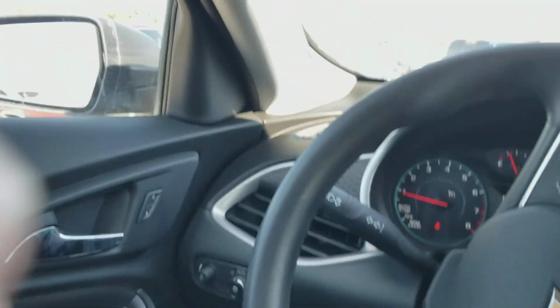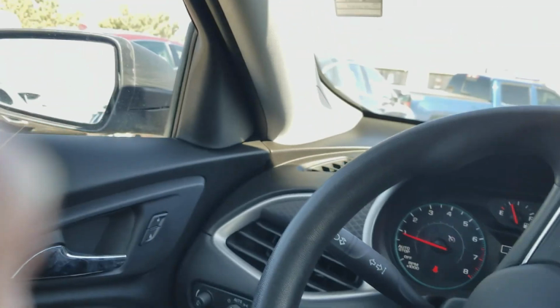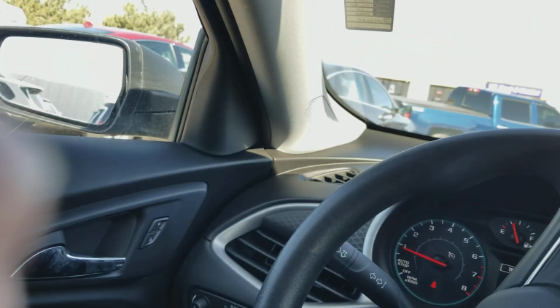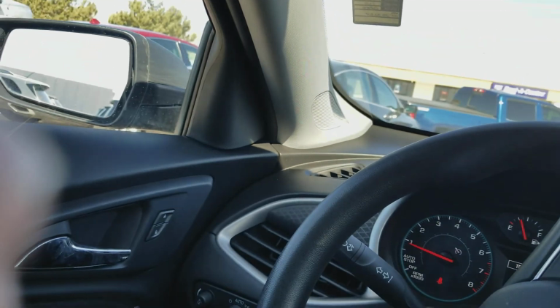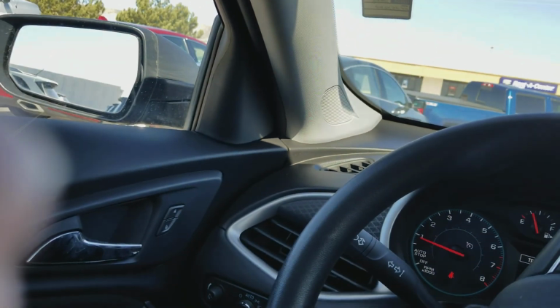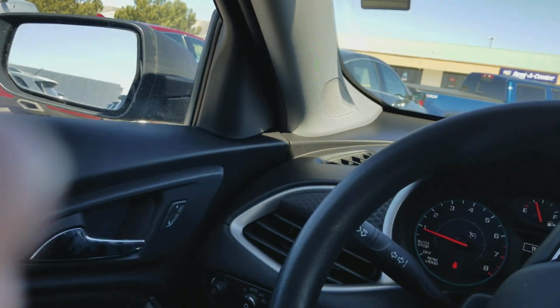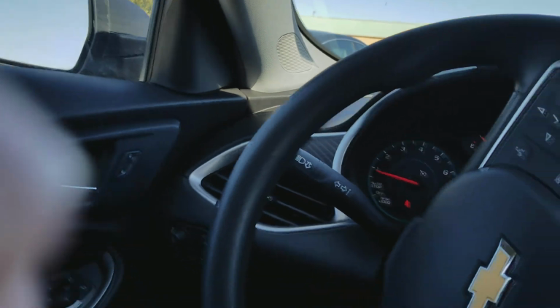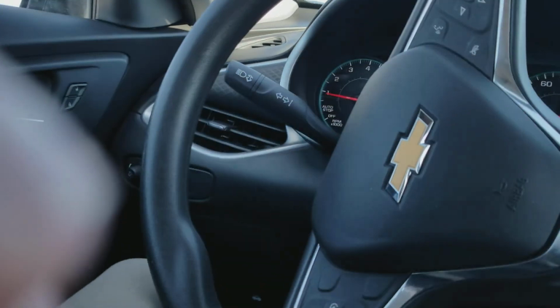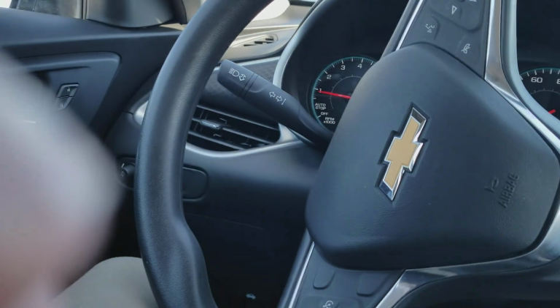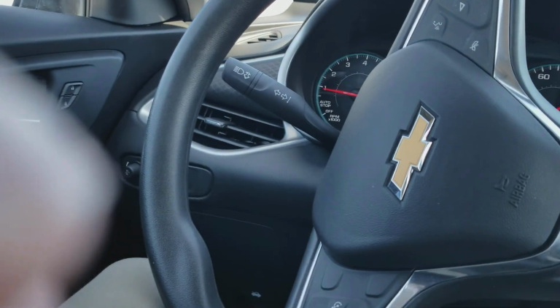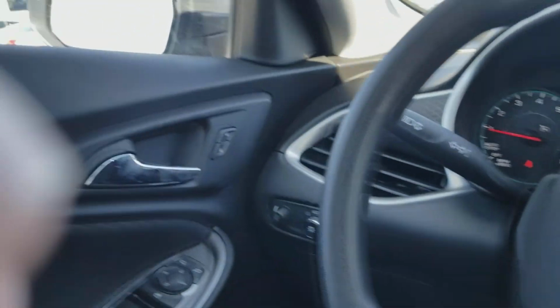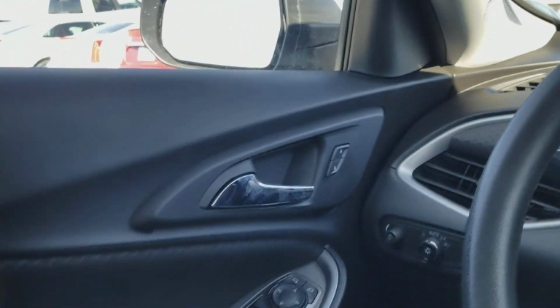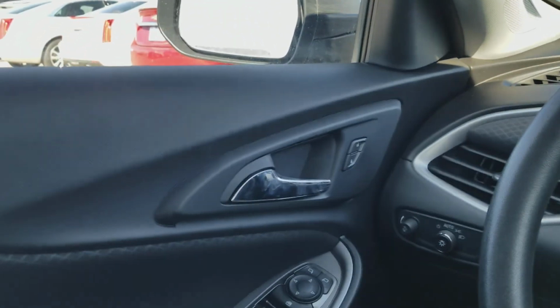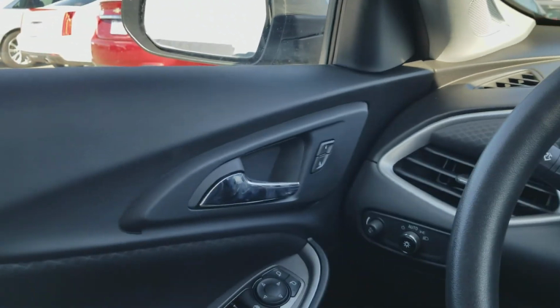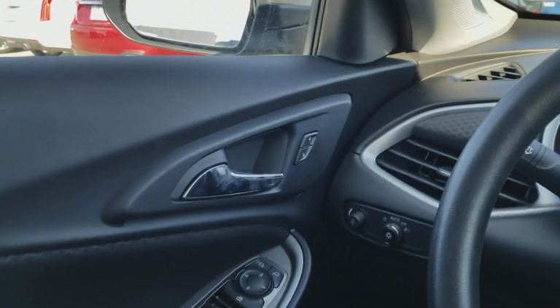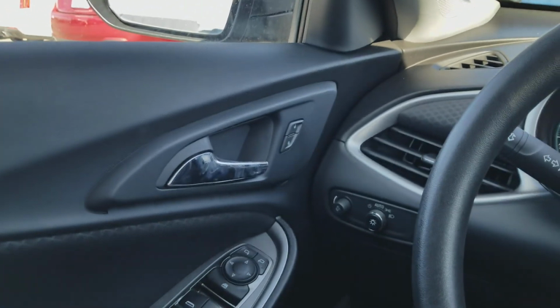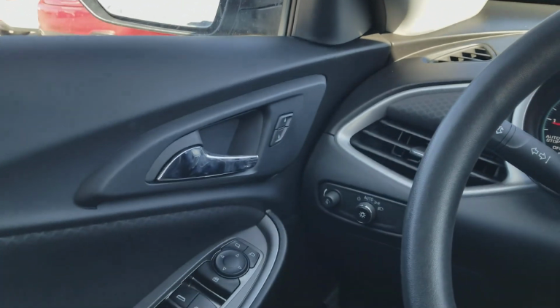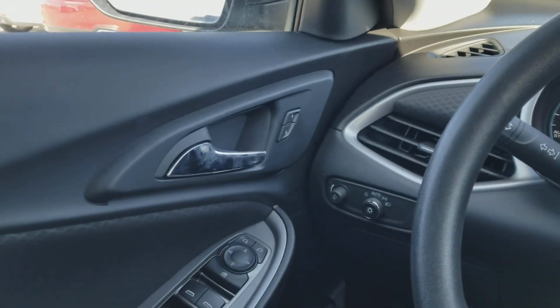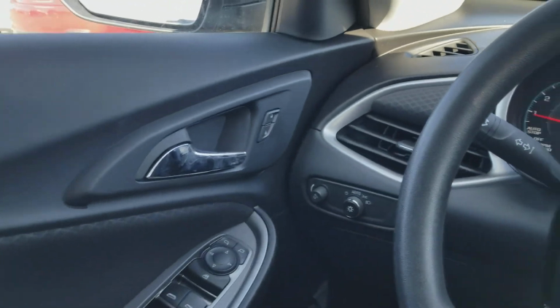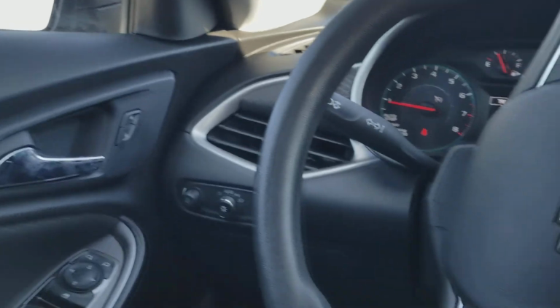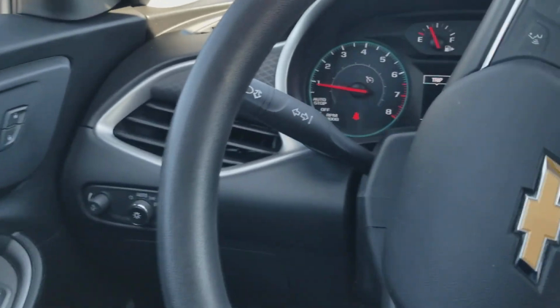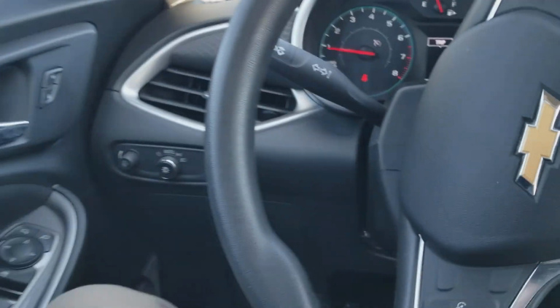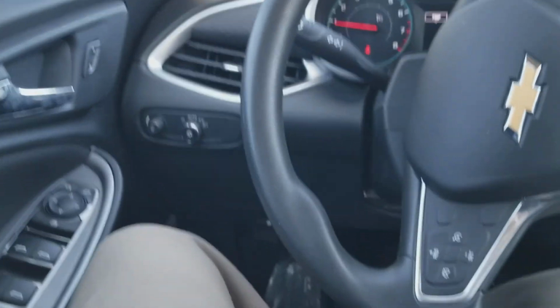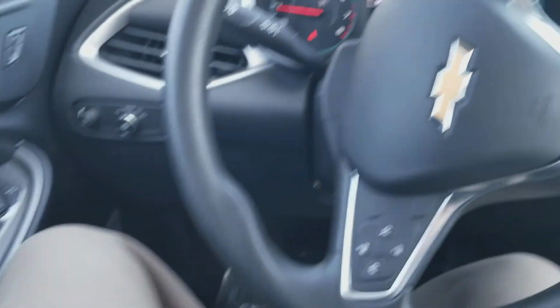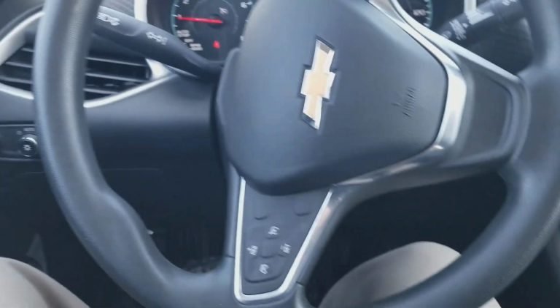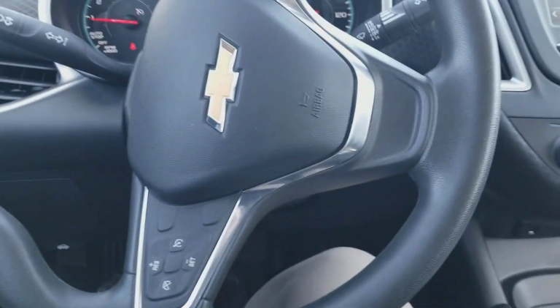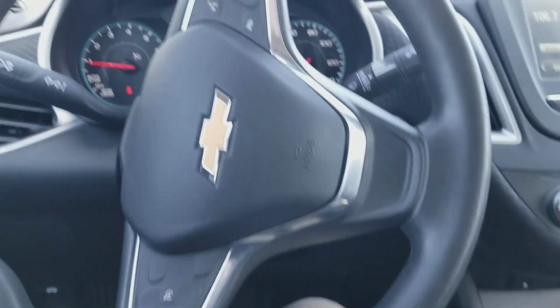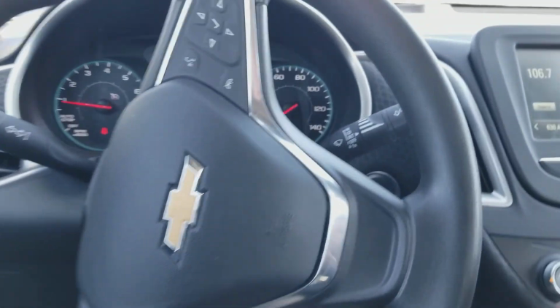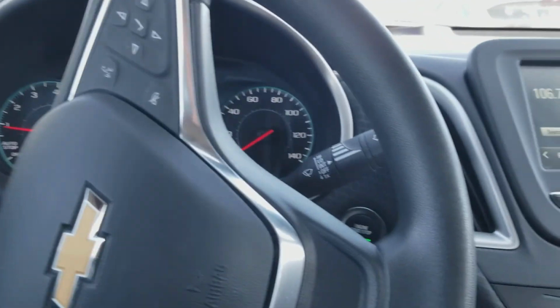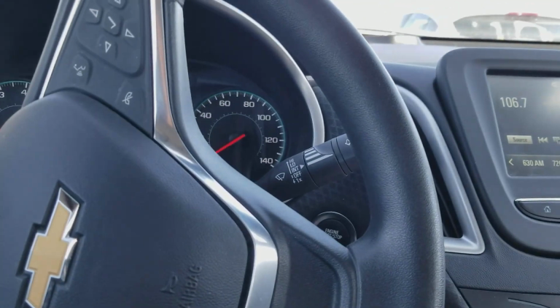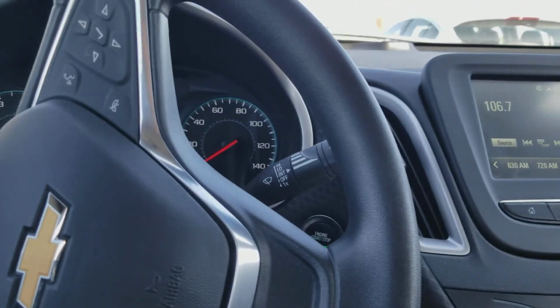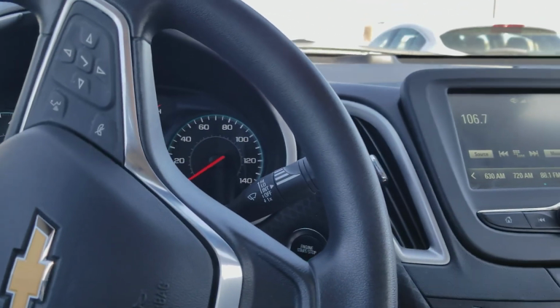So this is the LS model. It comes standard with your power locks and windows, cruise, tilt, and air. It's also got the push-button start here.